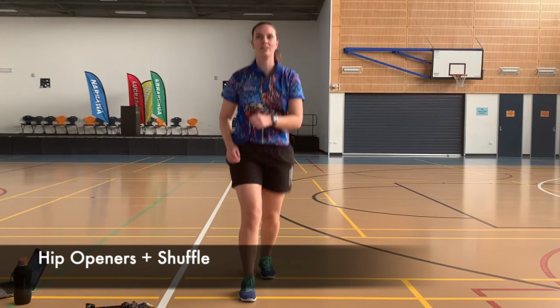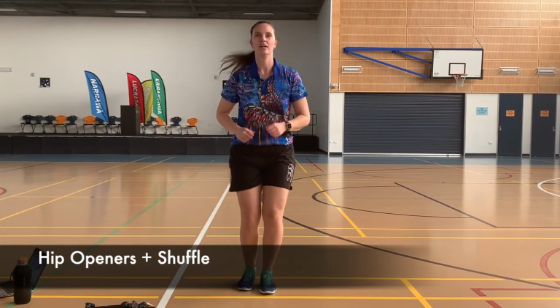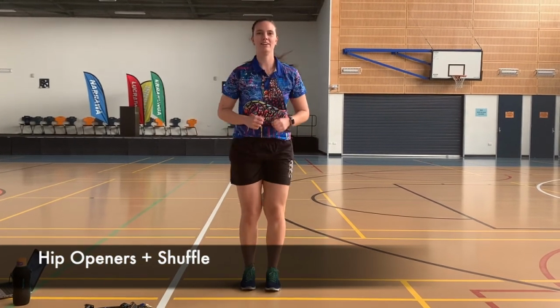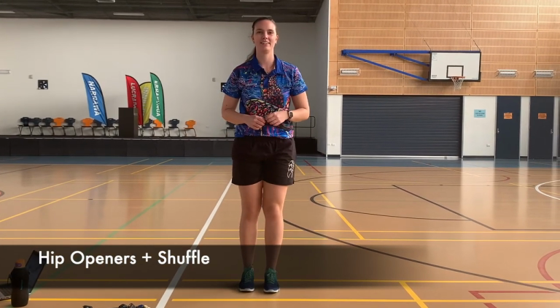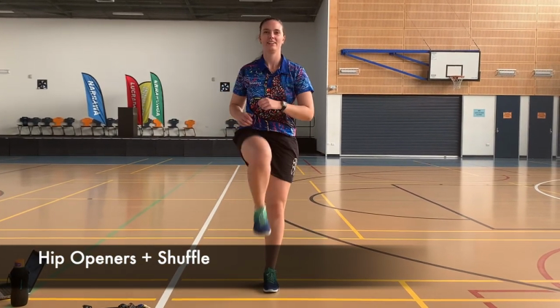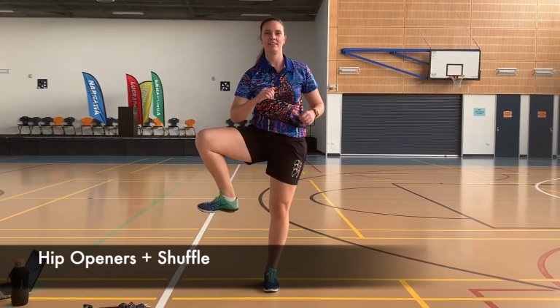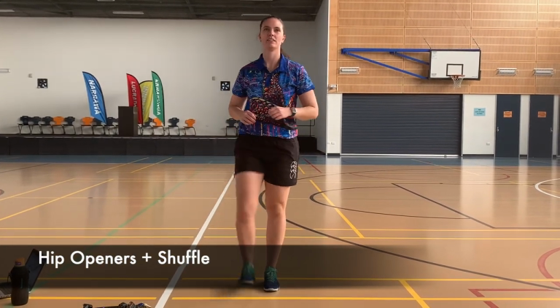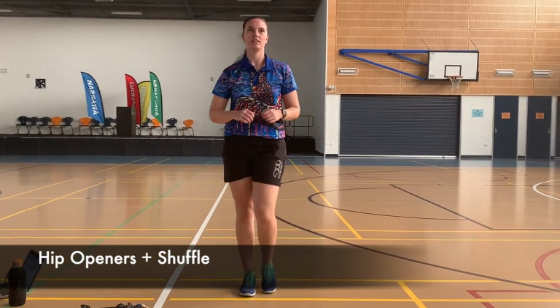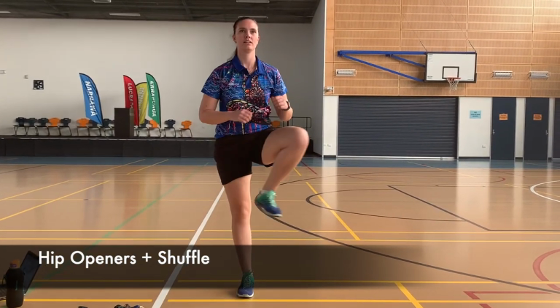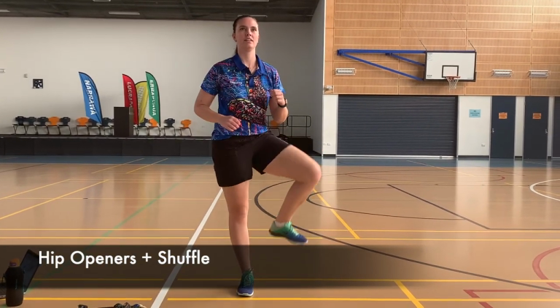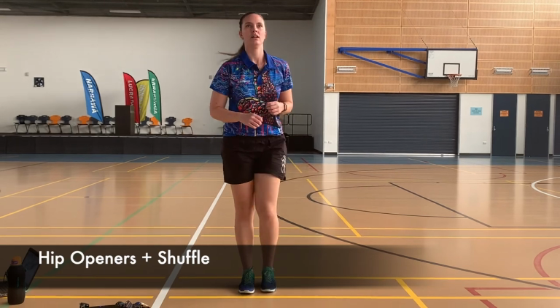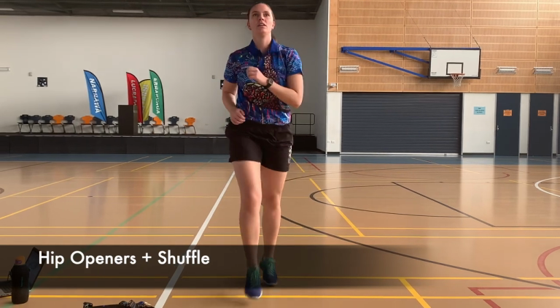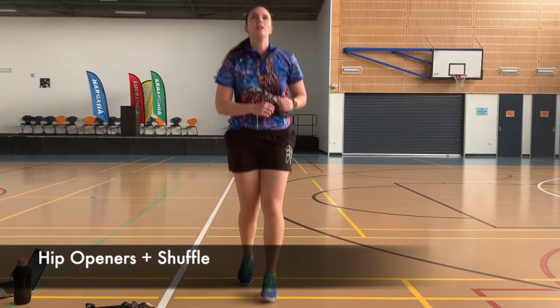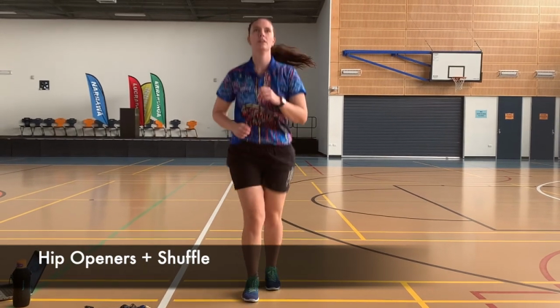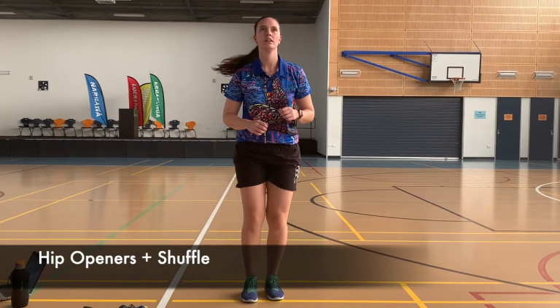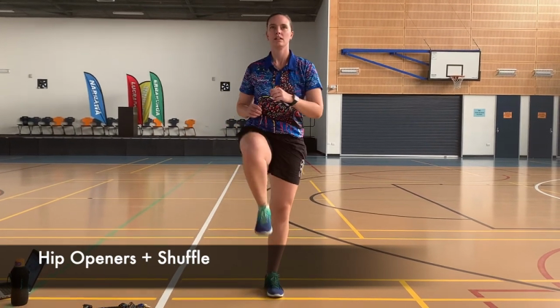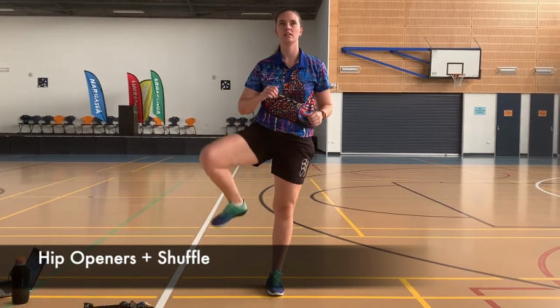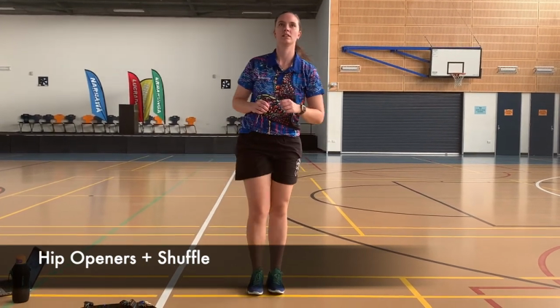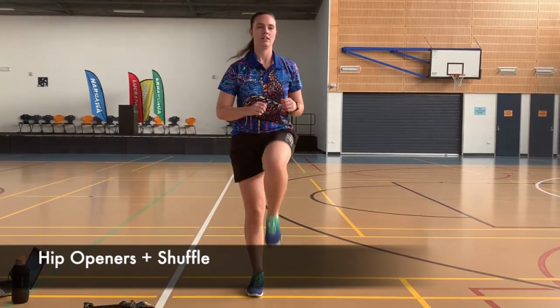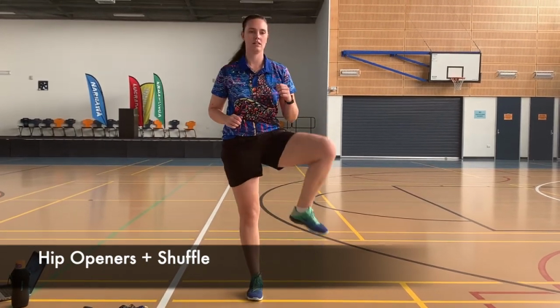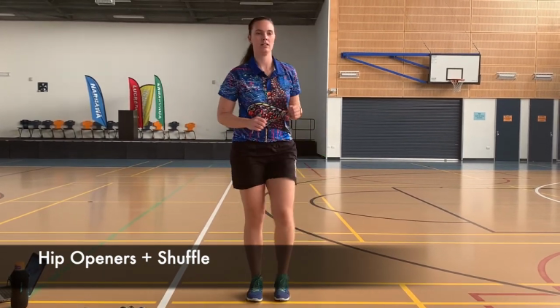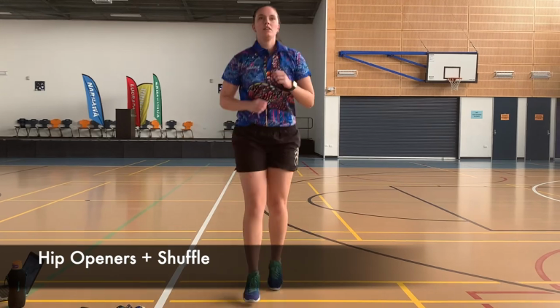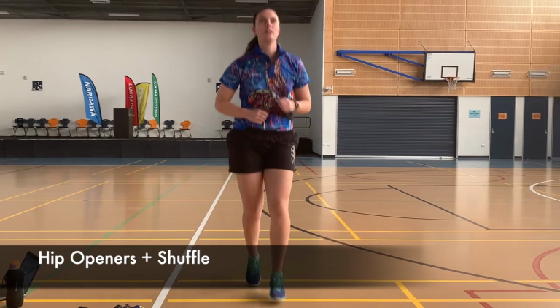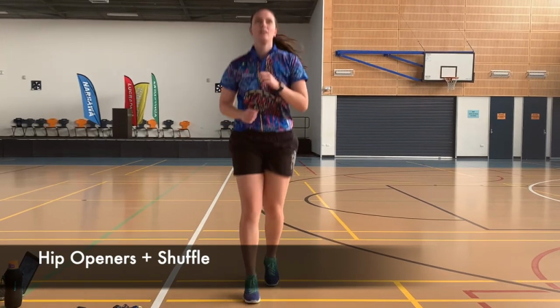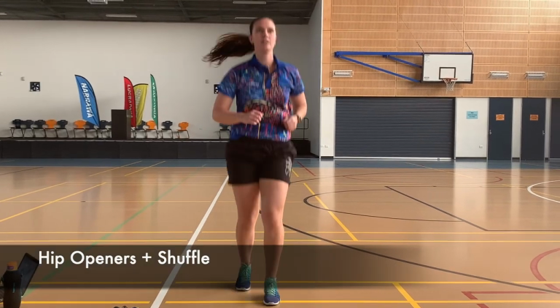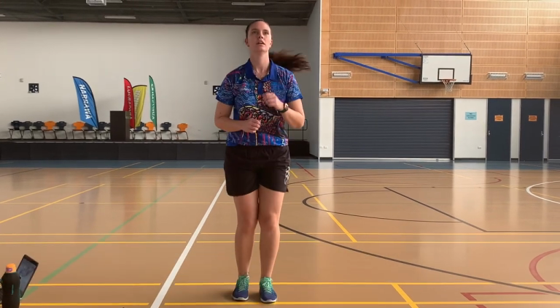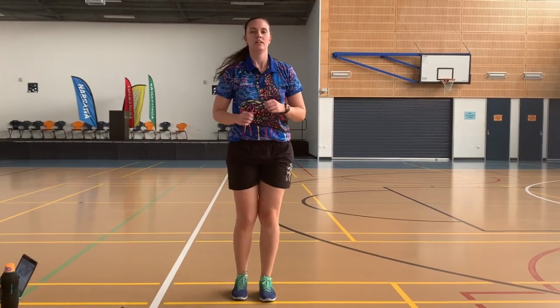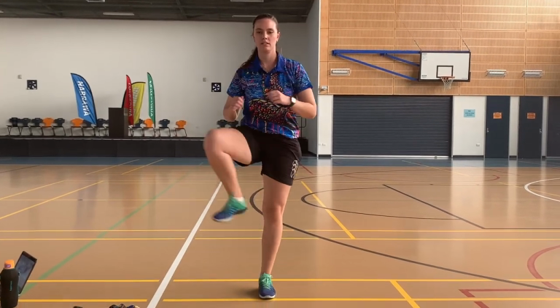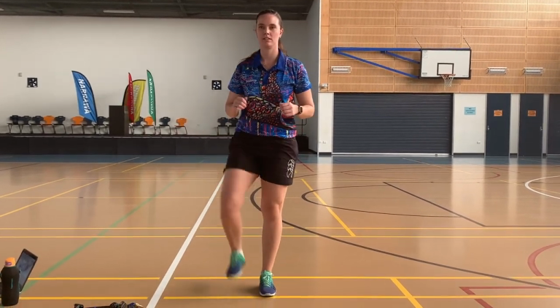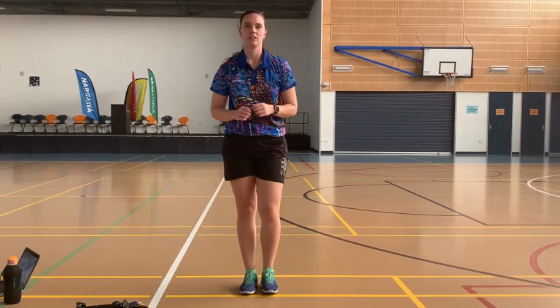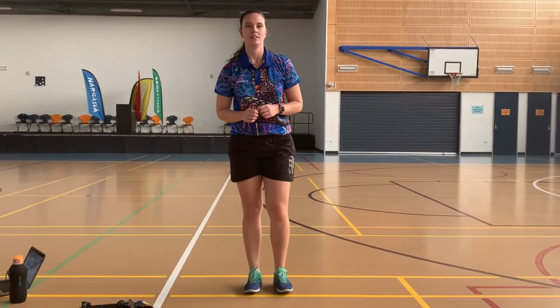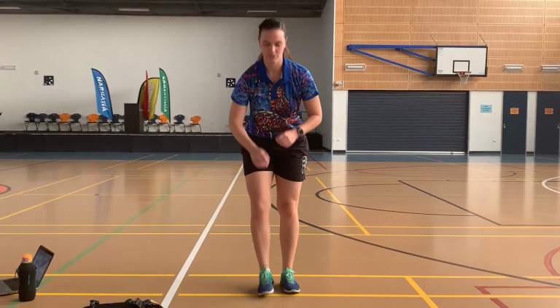Next are hip openers with a shuffle. This one looks a little awkward but it is really good for your hip joints and loosening everything up. Bring your leg out to the side, put it down, then a quick little shuffle of your feet — do that on both sides.